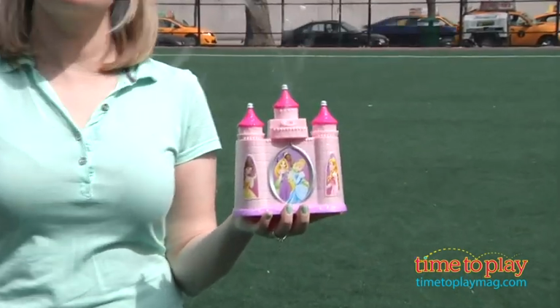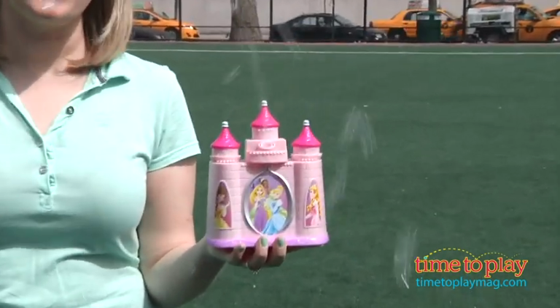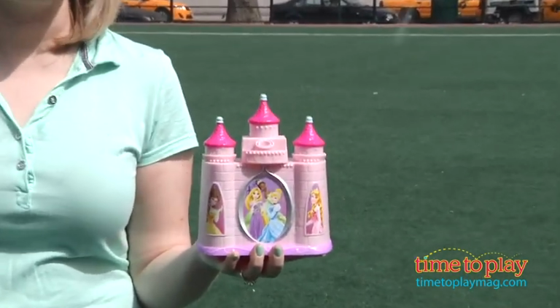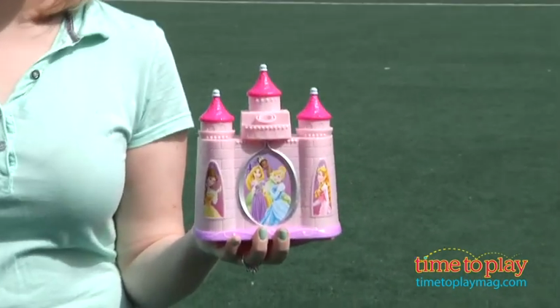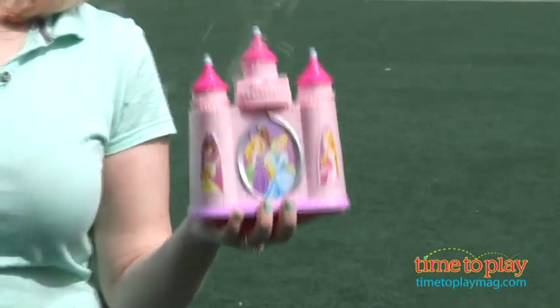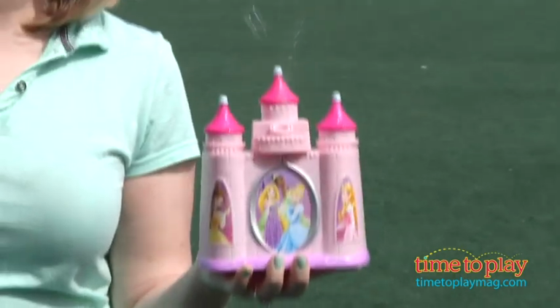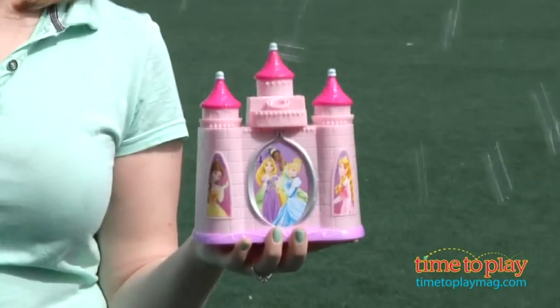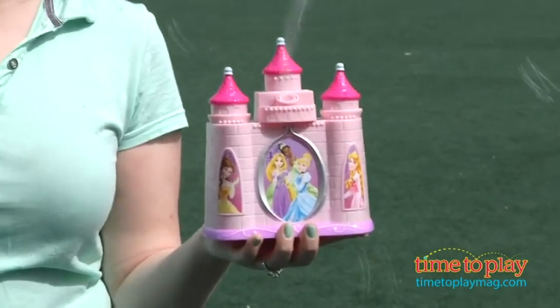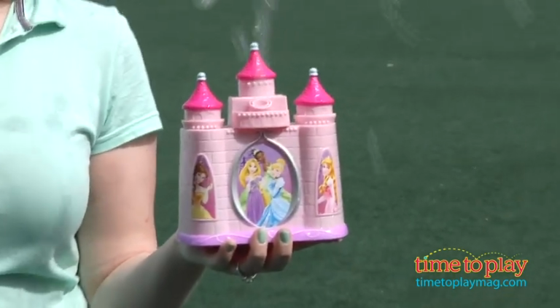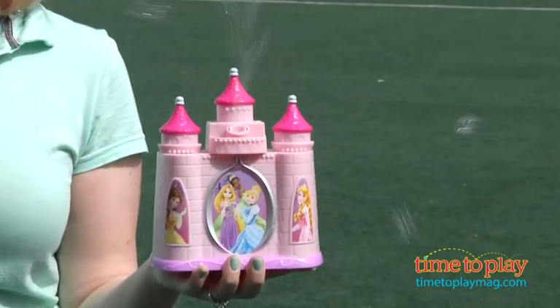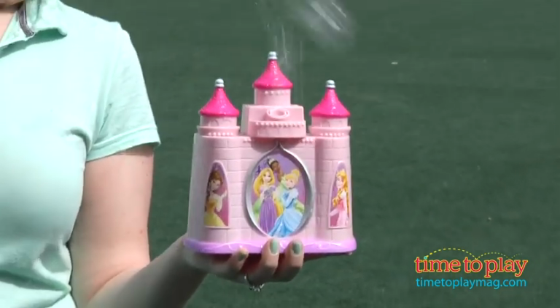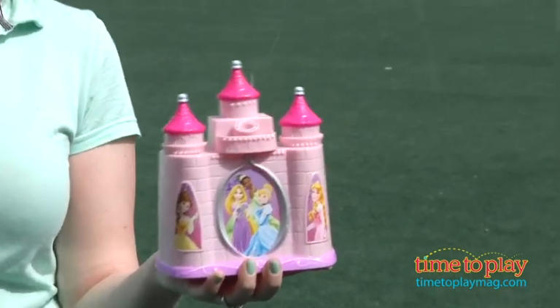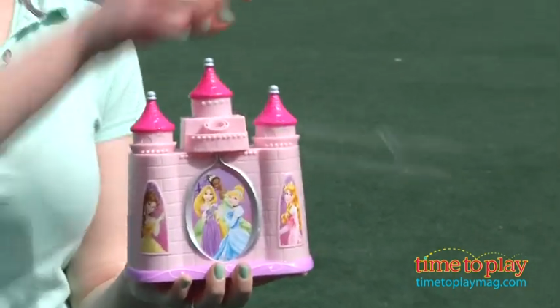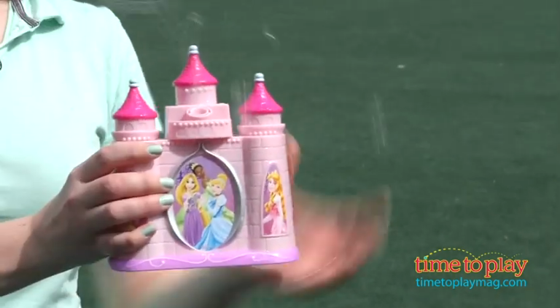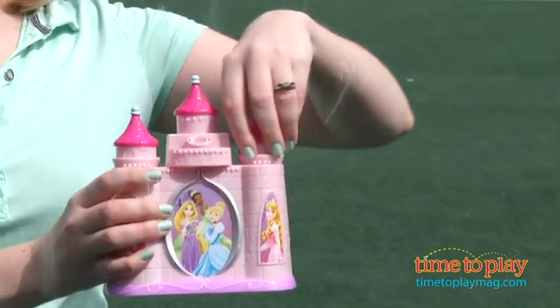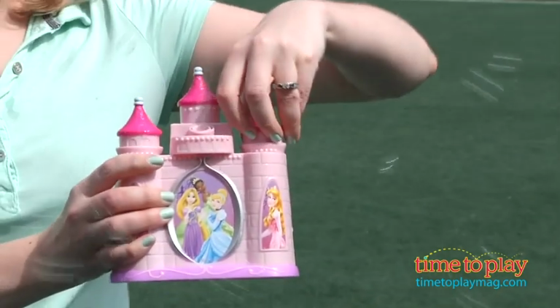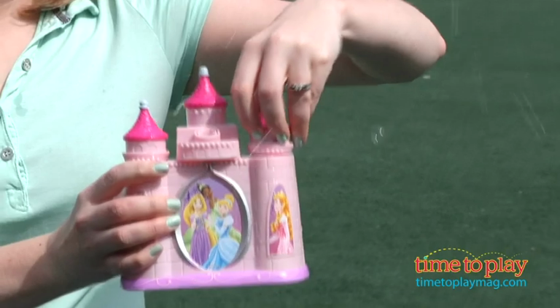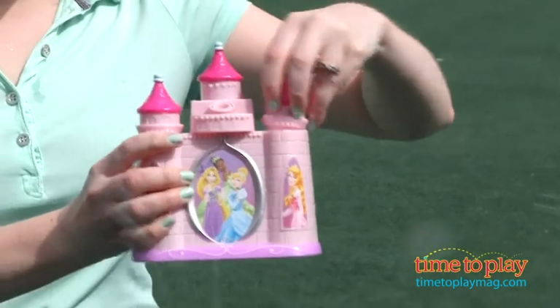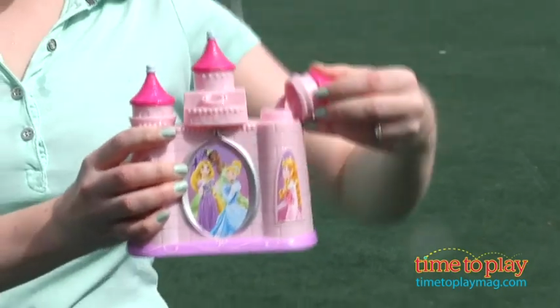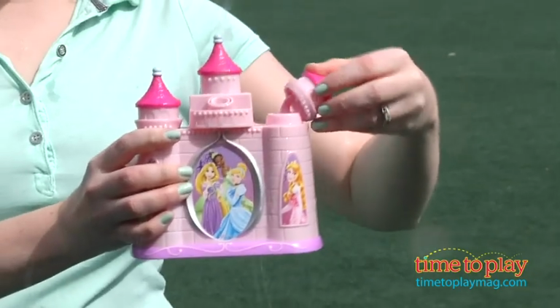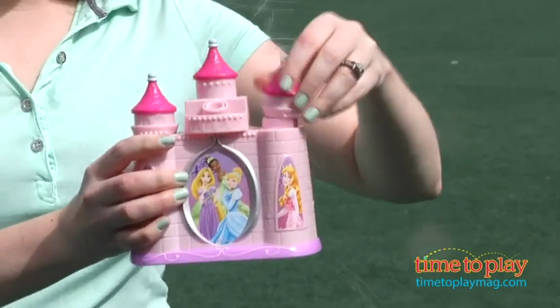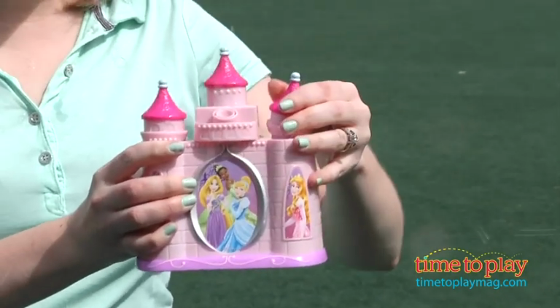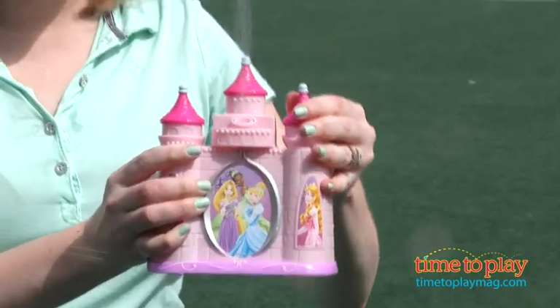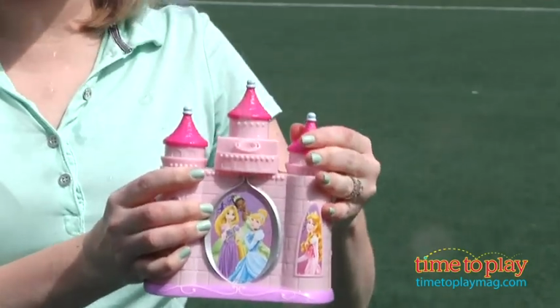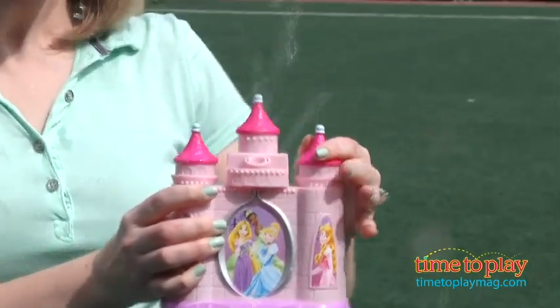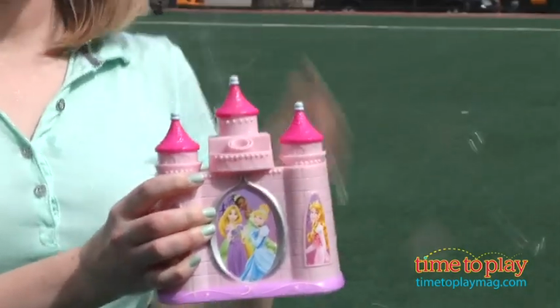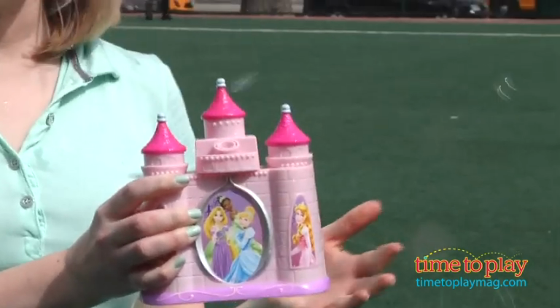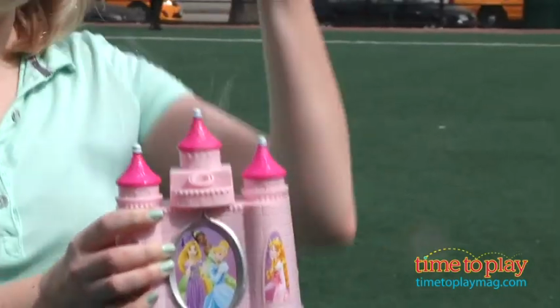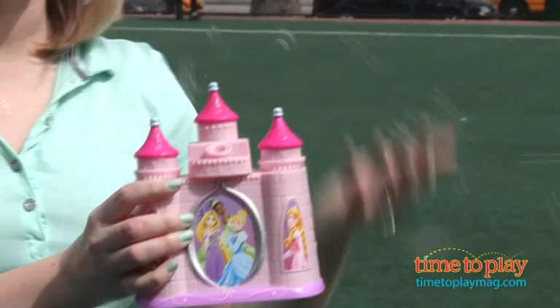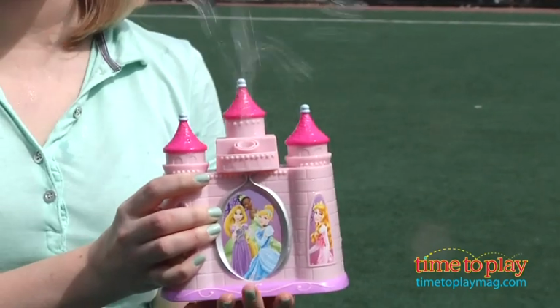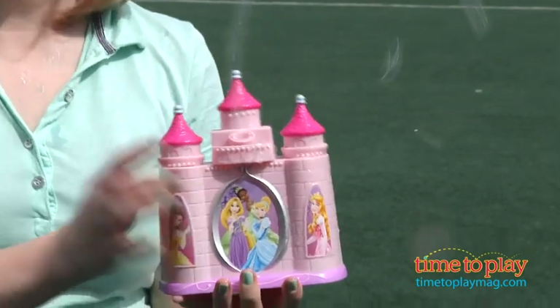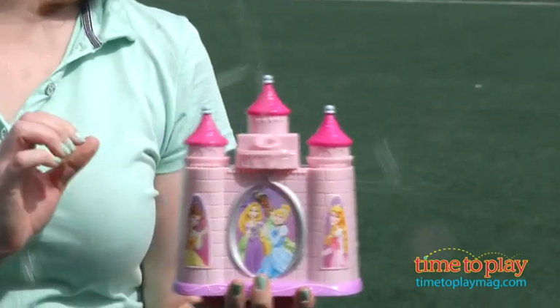This motorized bubble blower comes with a four ounce bottle of Super Miracle Bubble Solution that you pour into the Easy Fill Reservoir. Right in here we've already poured our bubble solution in, as you can see, and you turn this on and the bubbles just stream out of the castle tower.